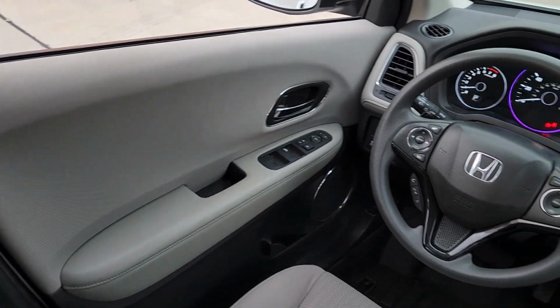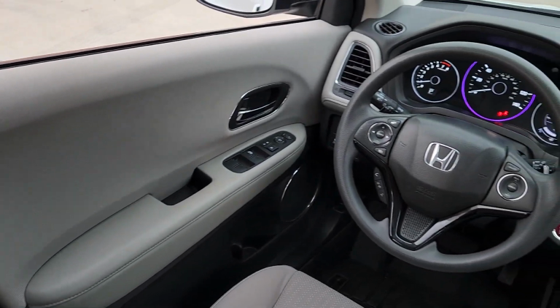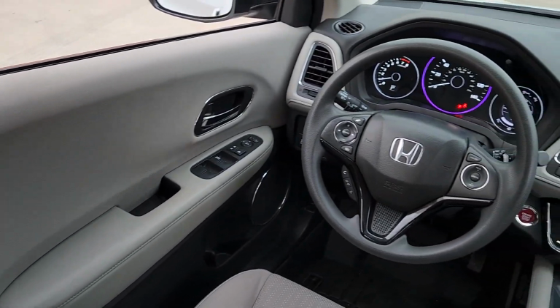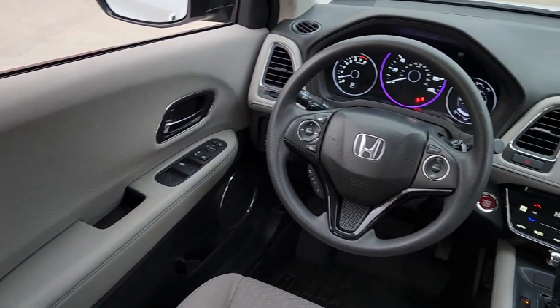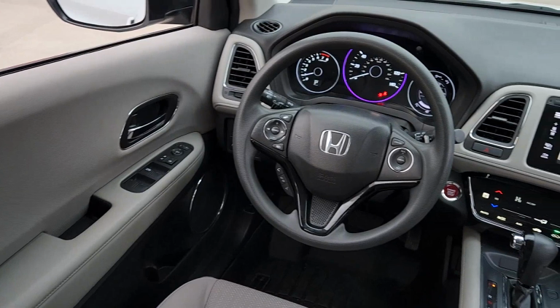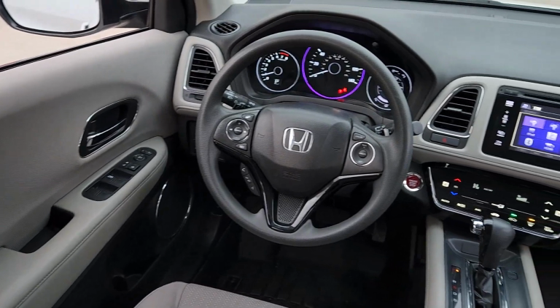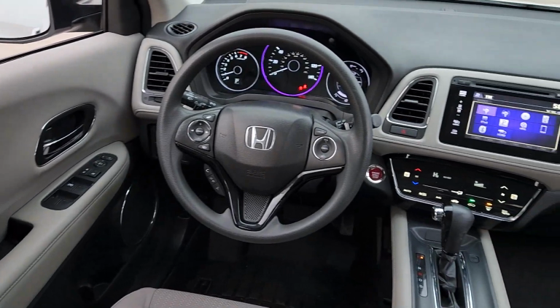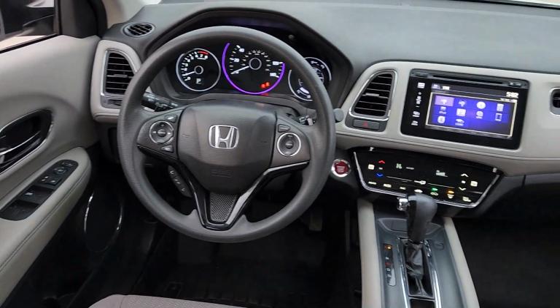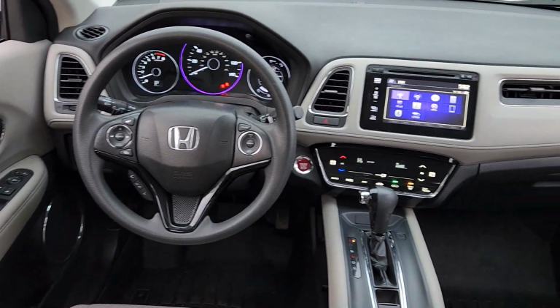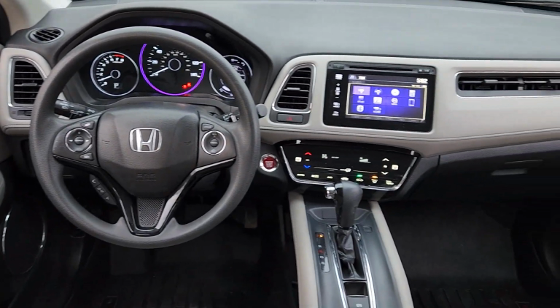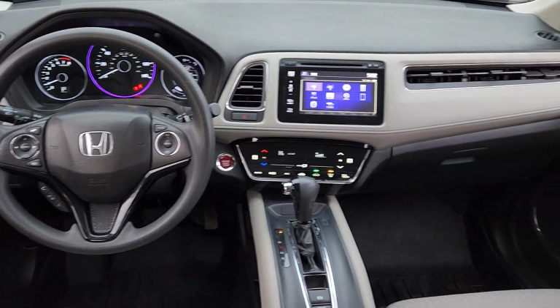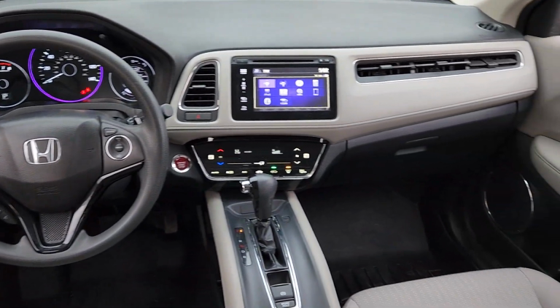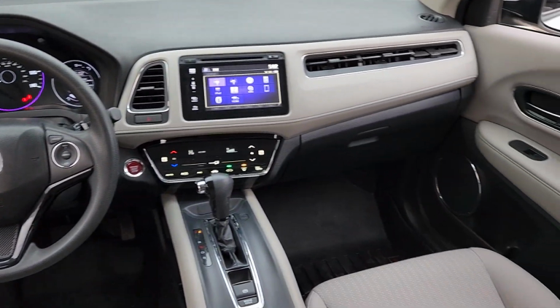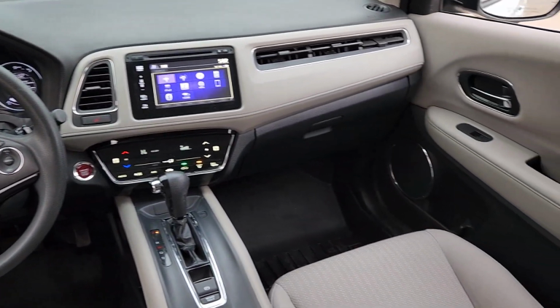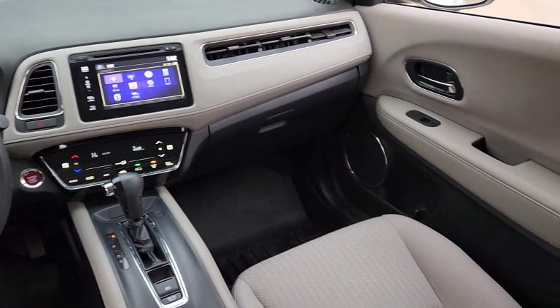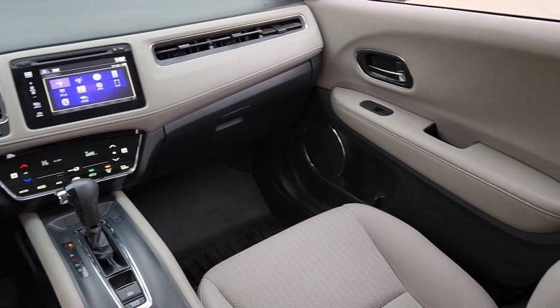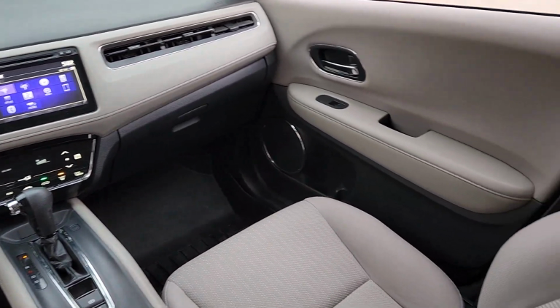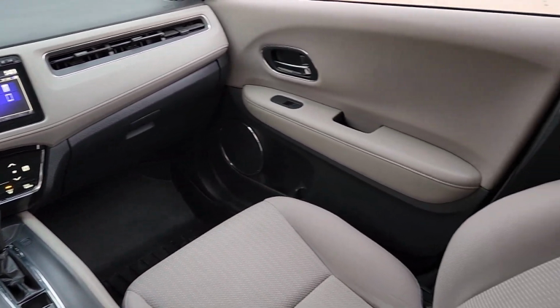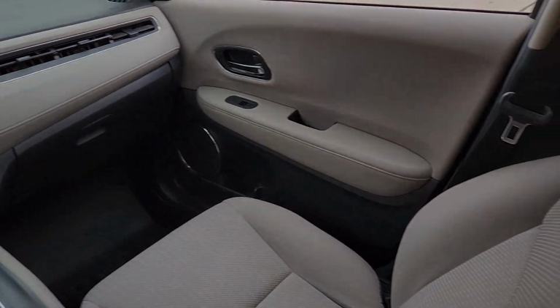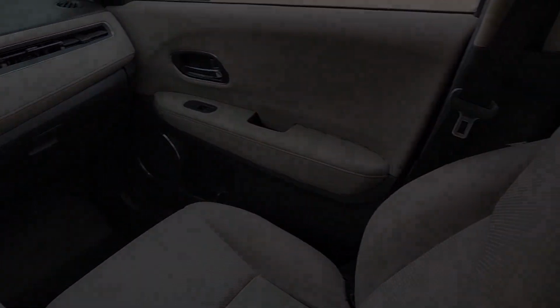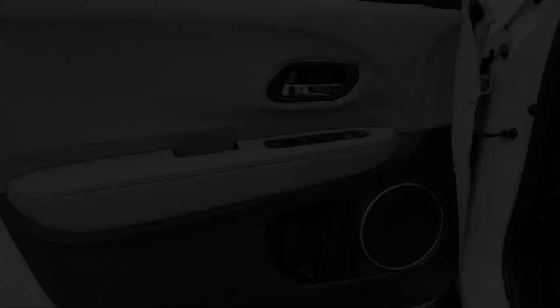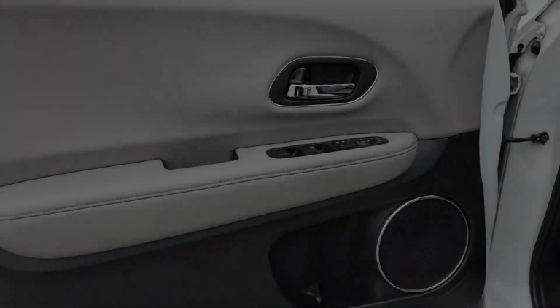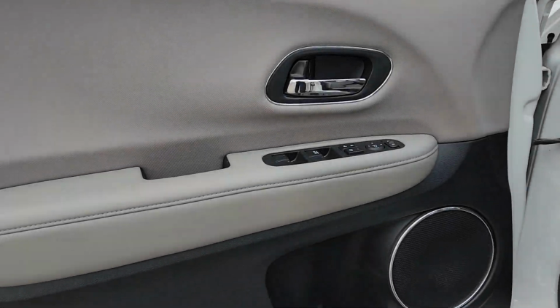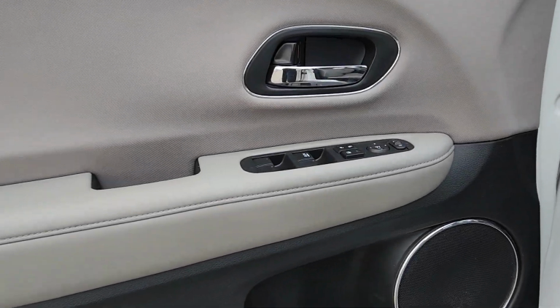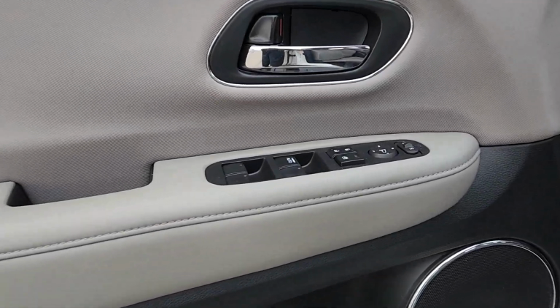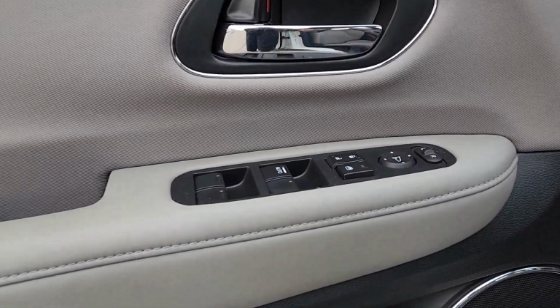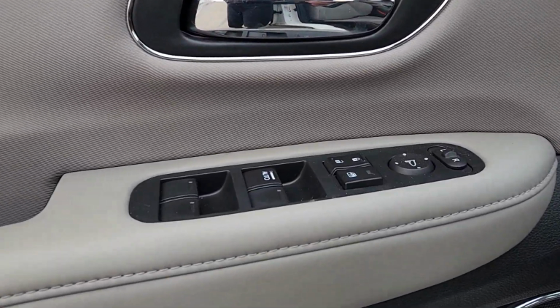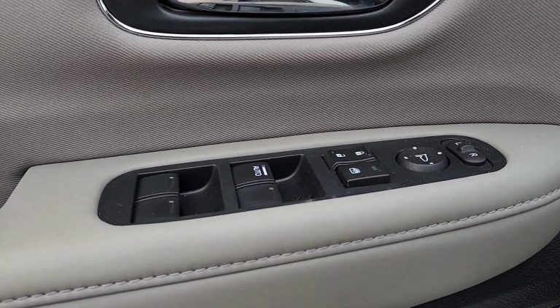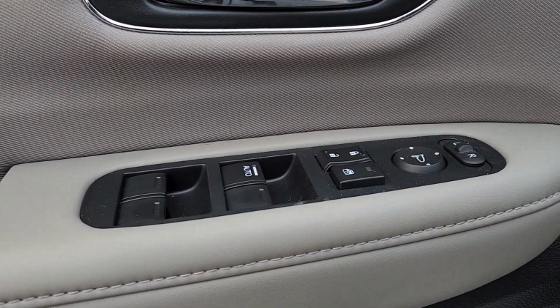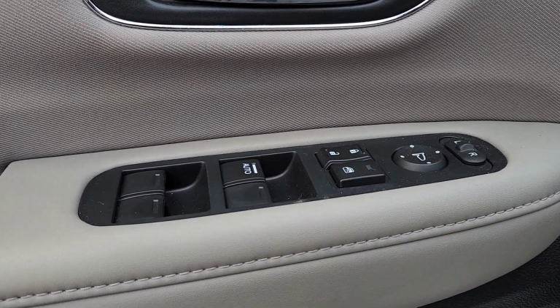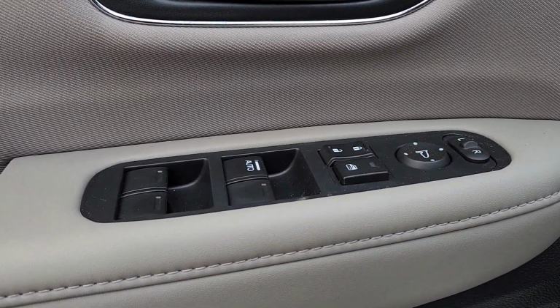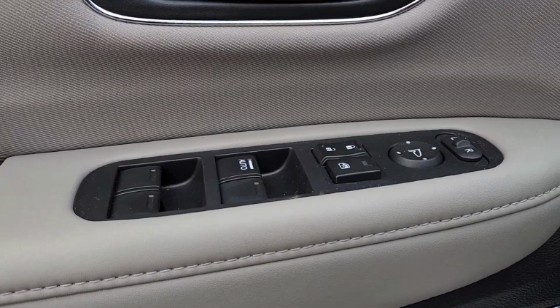Moonroof, sun moonroof, keyless entry, fog lamps, heated mirrors, backup camera, aluminum wheels, heated front seat, alarm, electronic stability control.